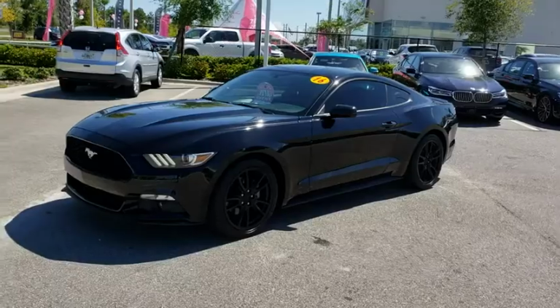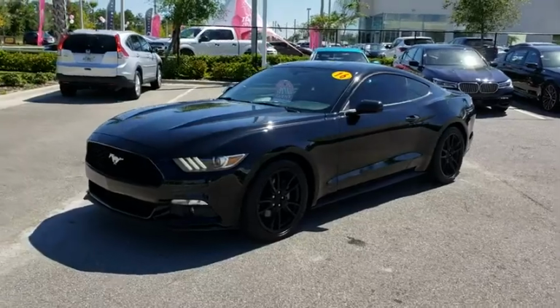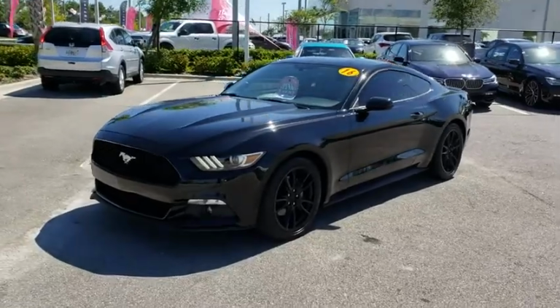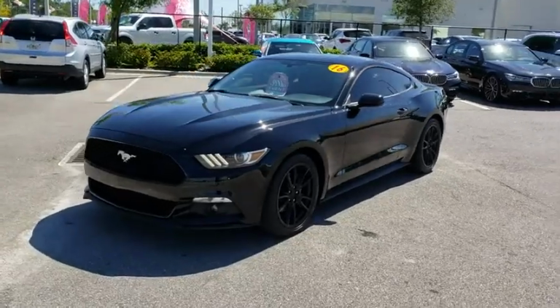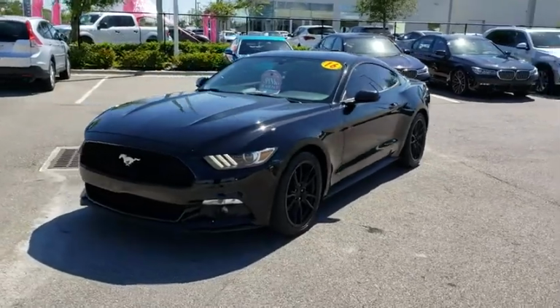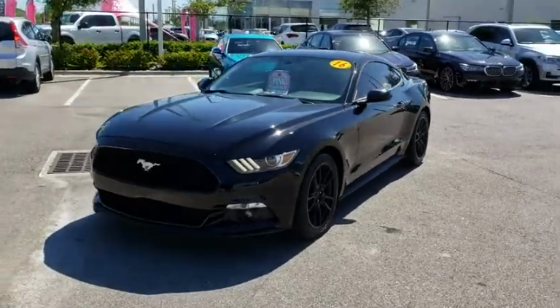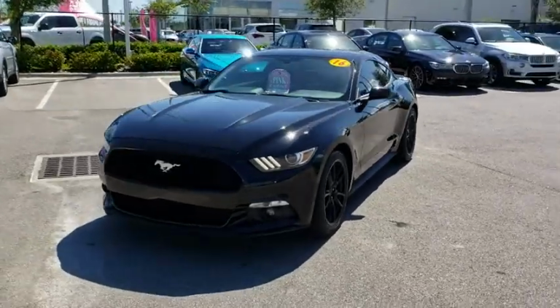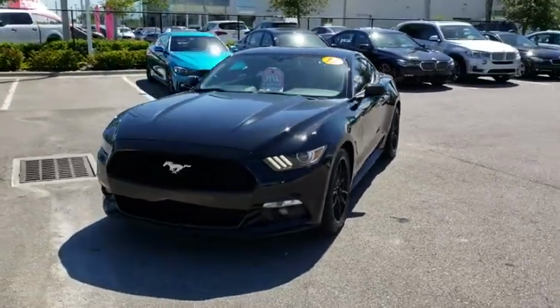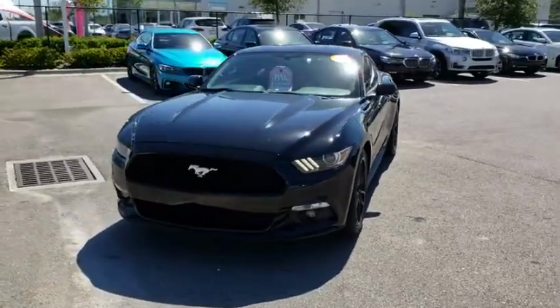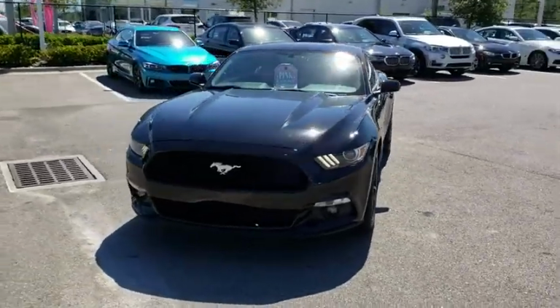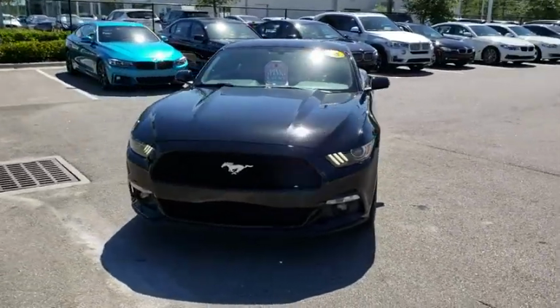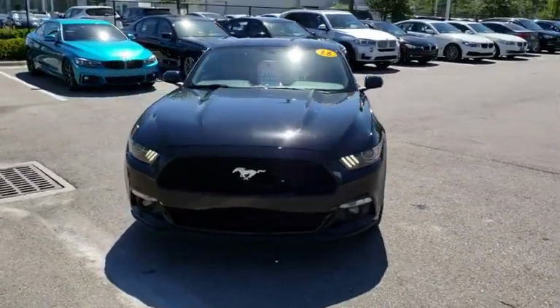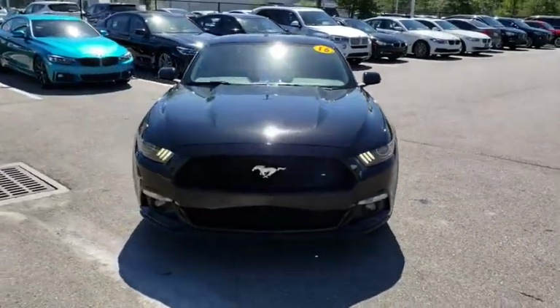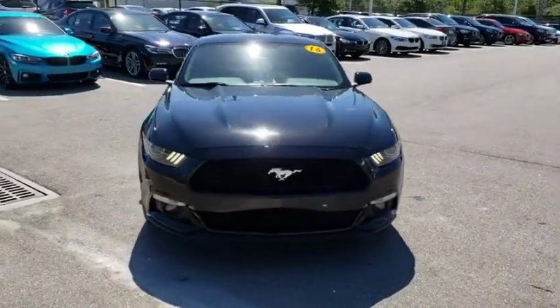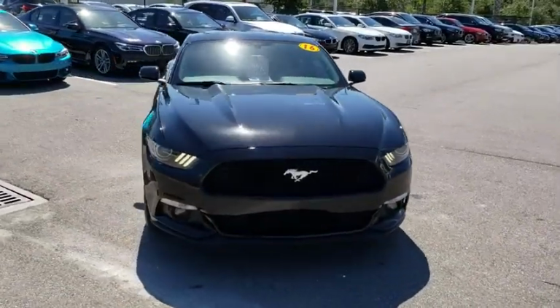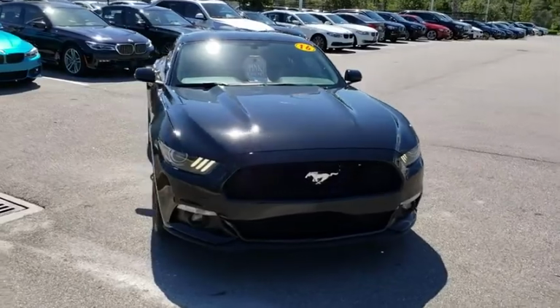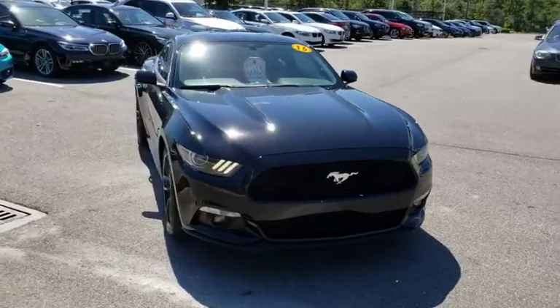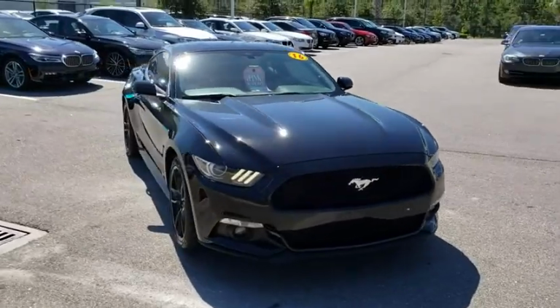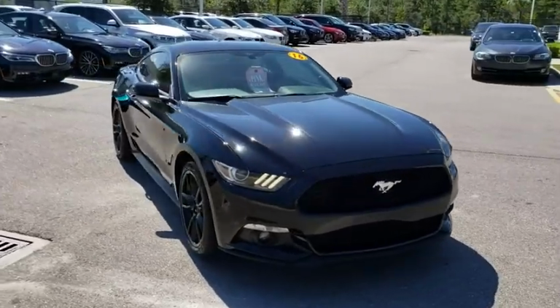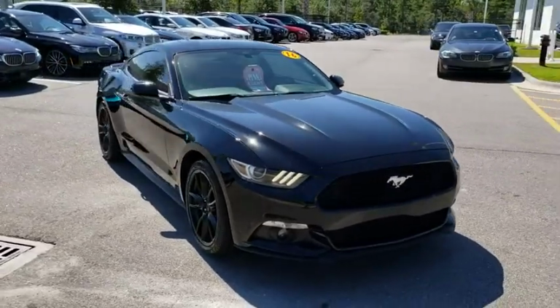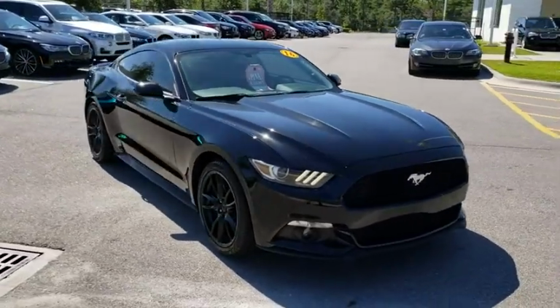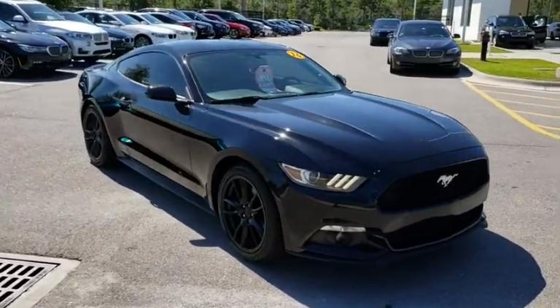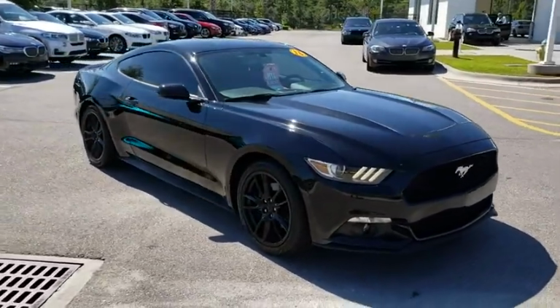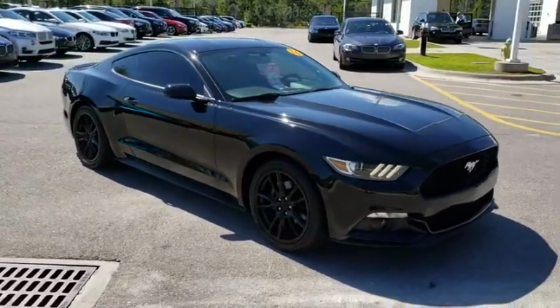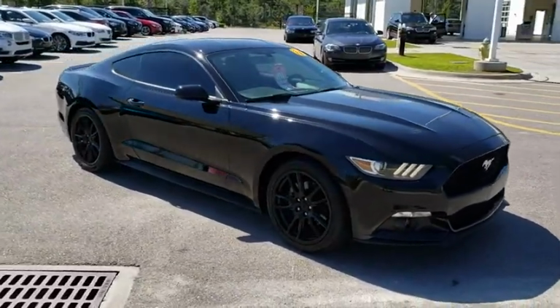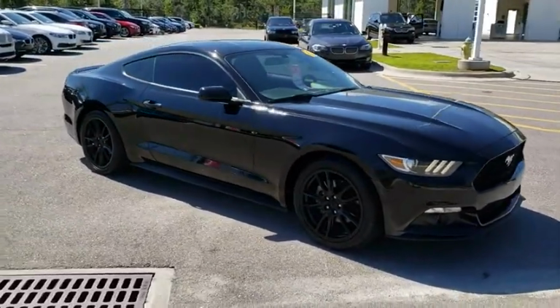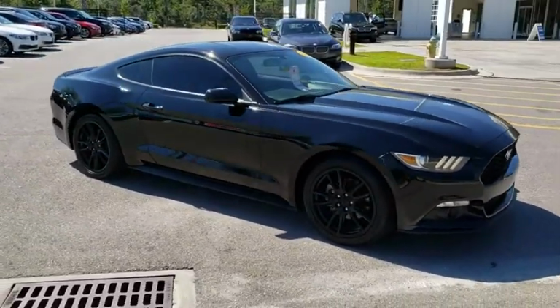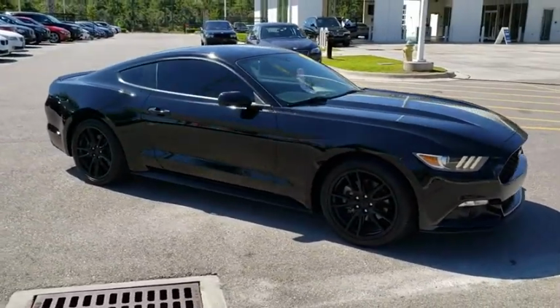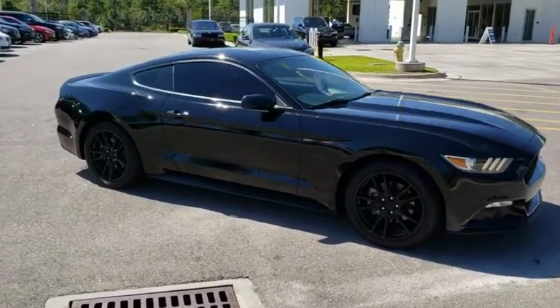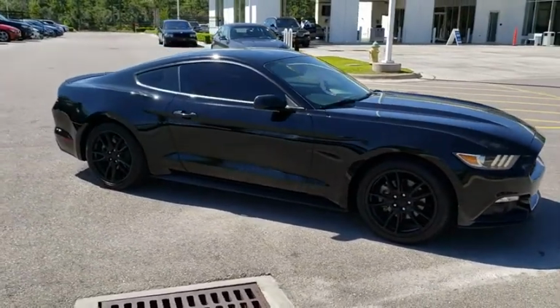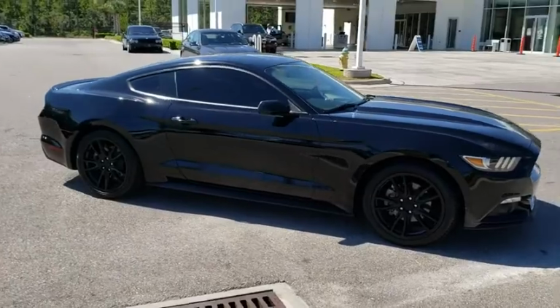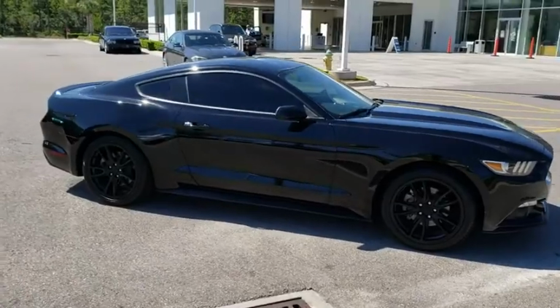The 2016 Ford Mustang. The Mustang is race worthy and ready for the track. This vehicle has less than 30,000 miles. Here are some of this vehicle's great options.